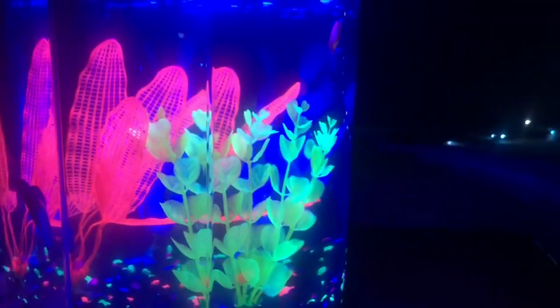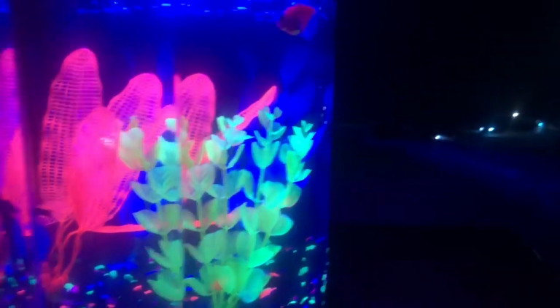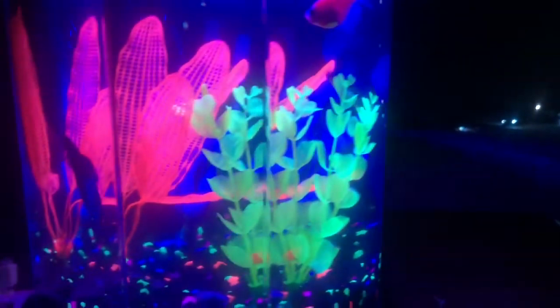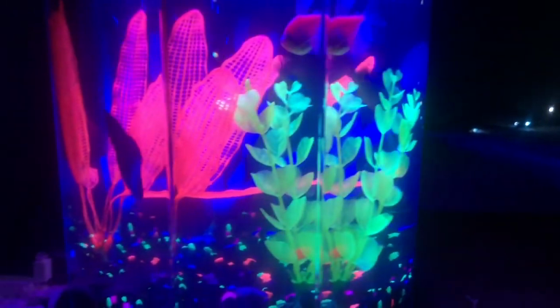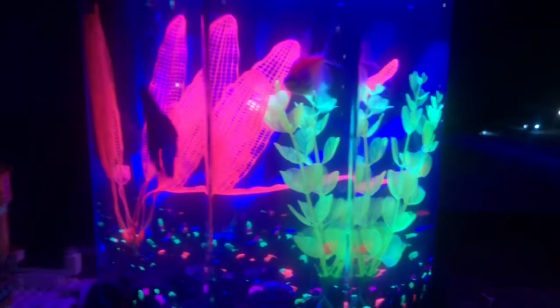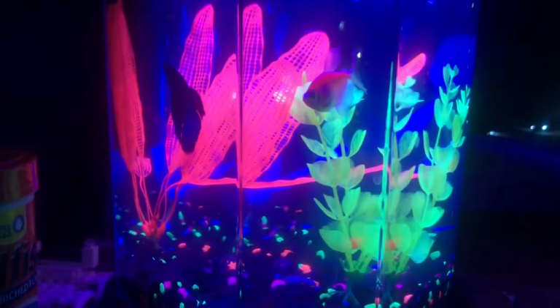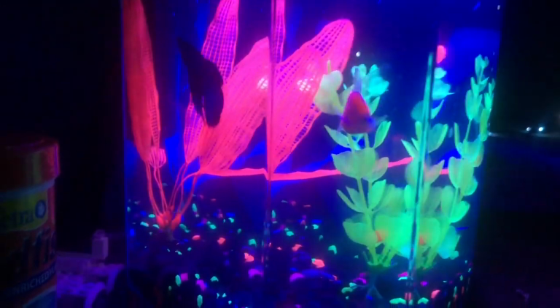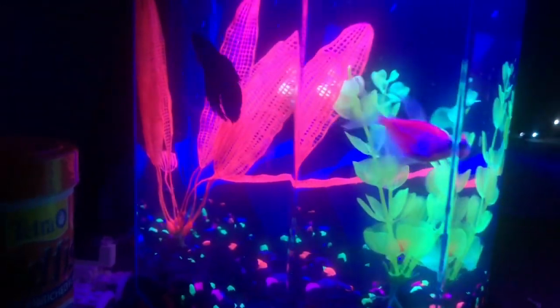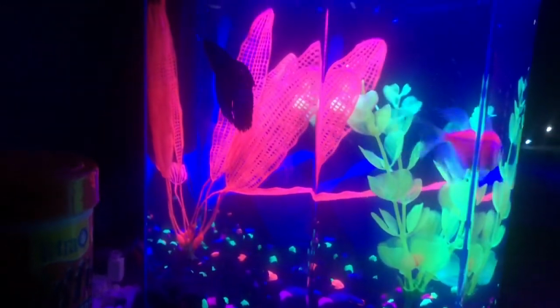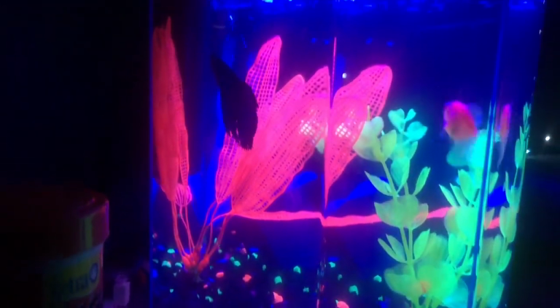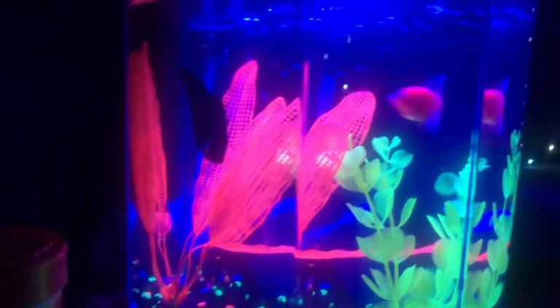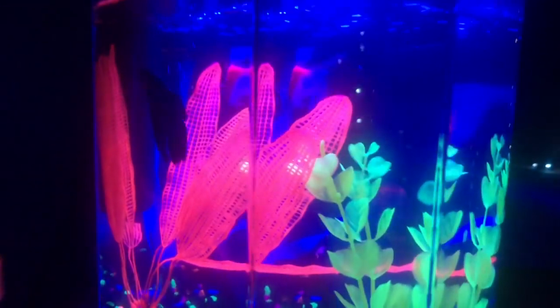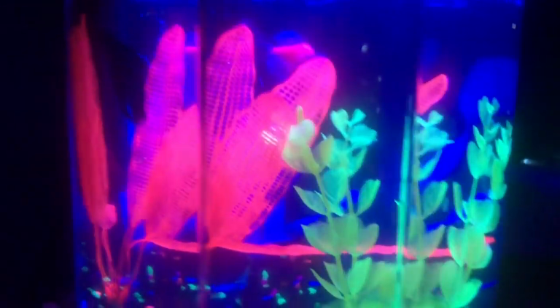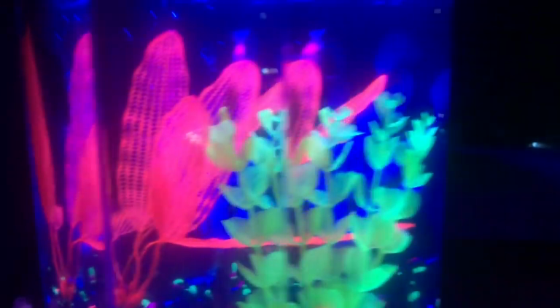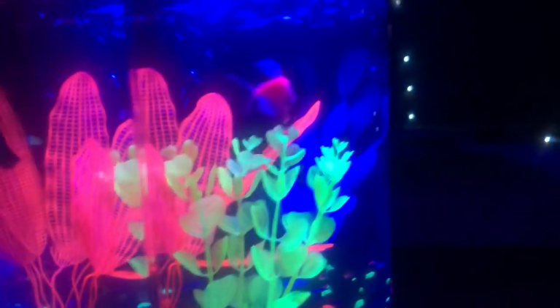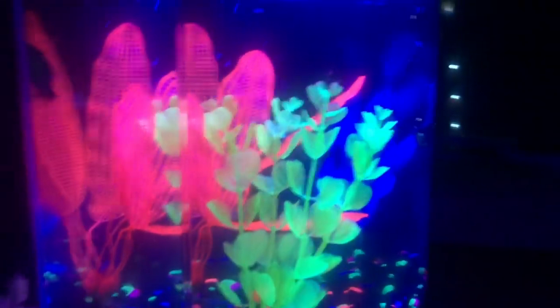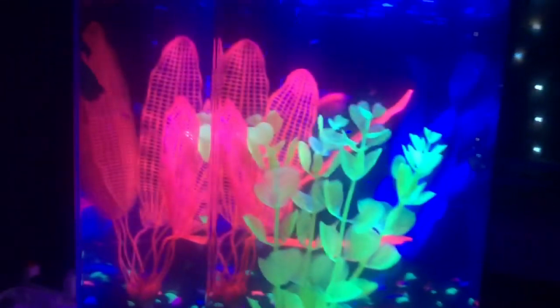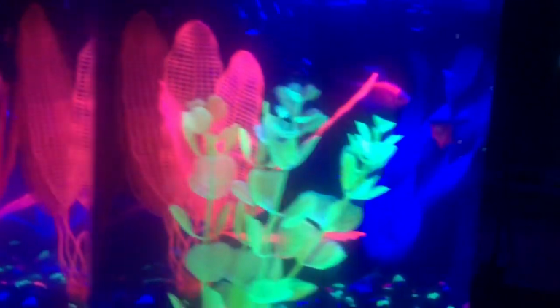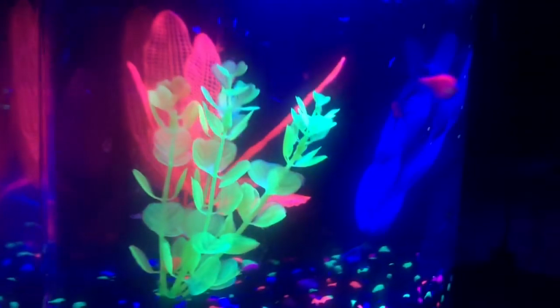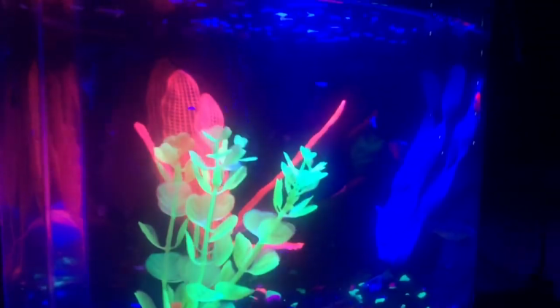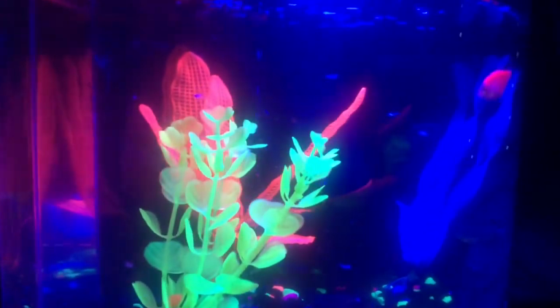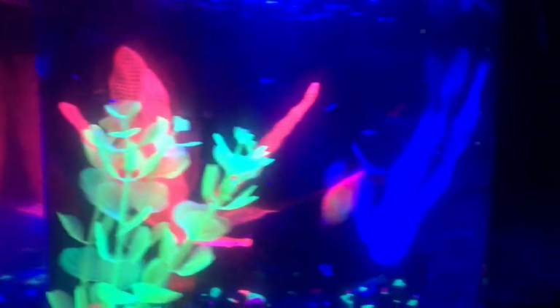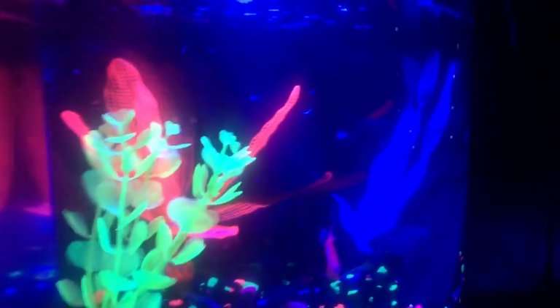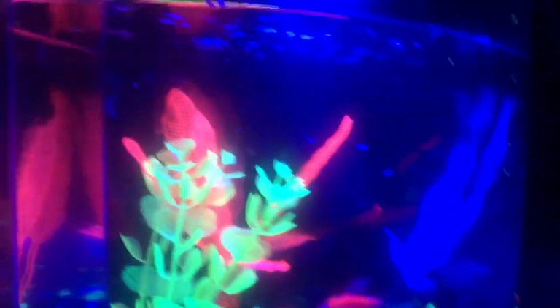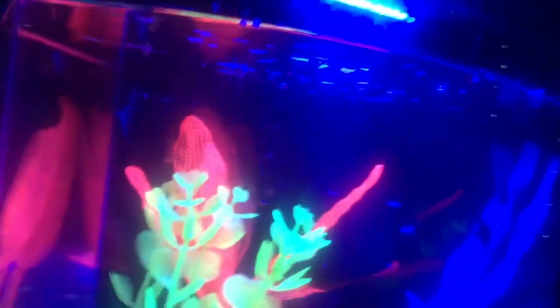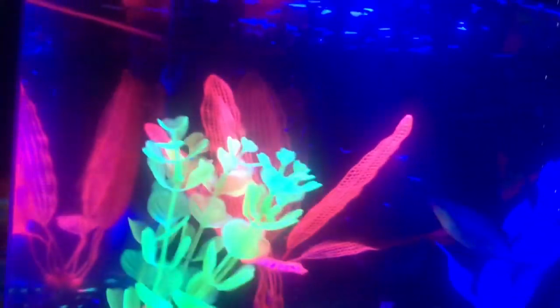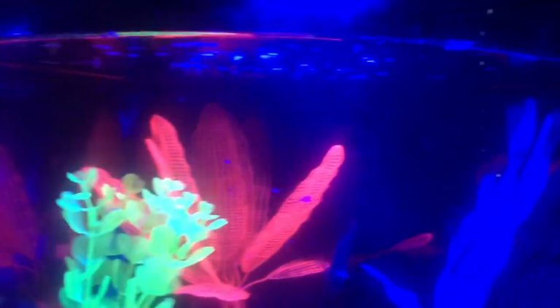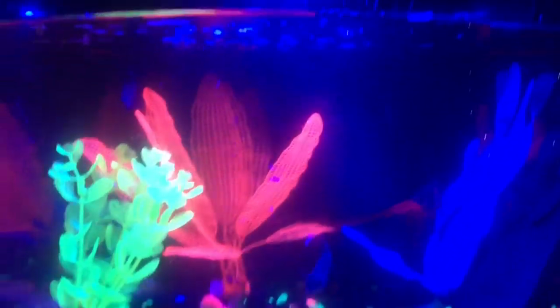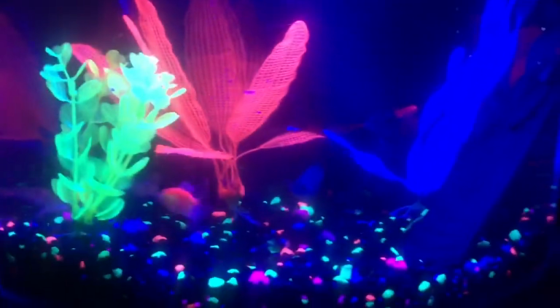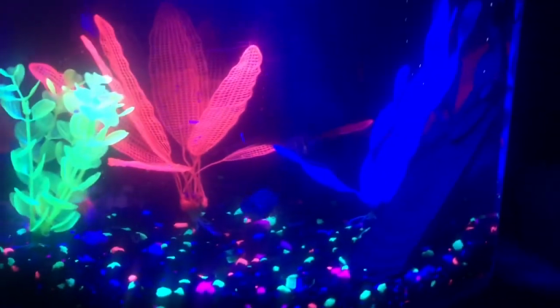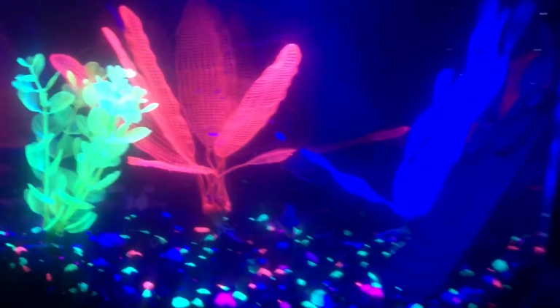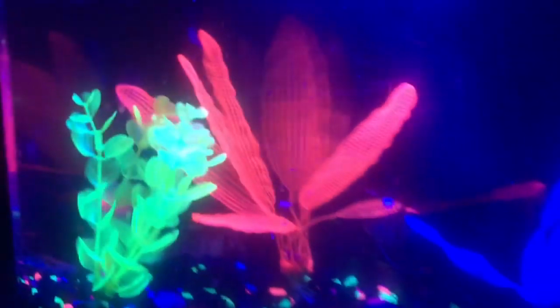We also have a pleco in here and an algae eater. The algae eaters eat algae, as the name suggests, and they clean up your tank and make it very nice.